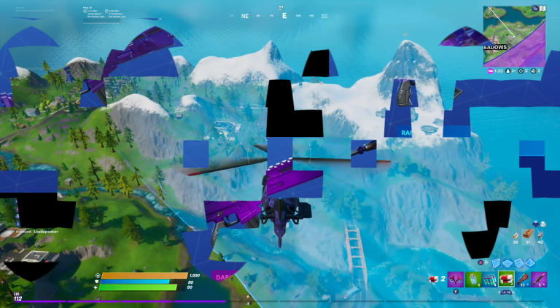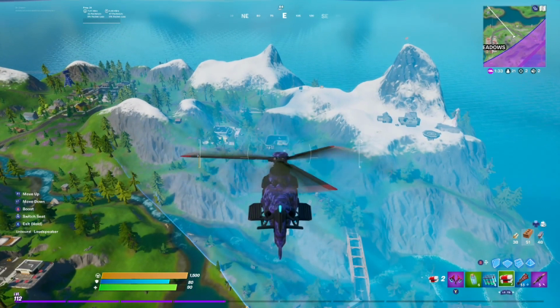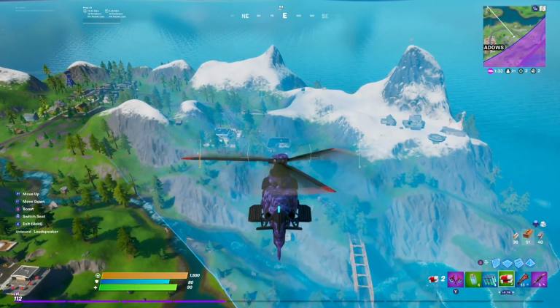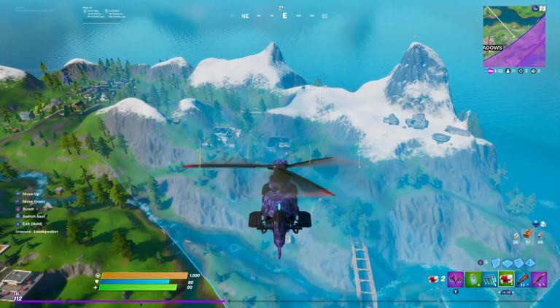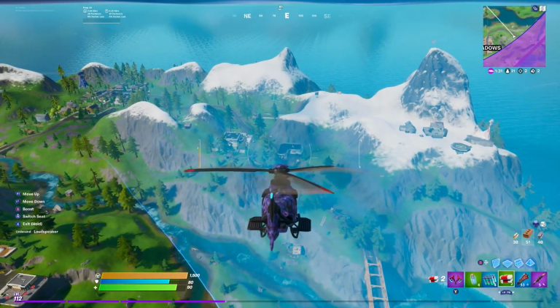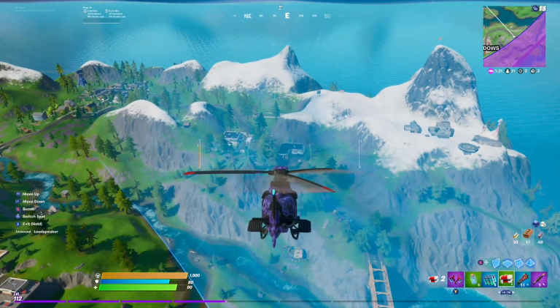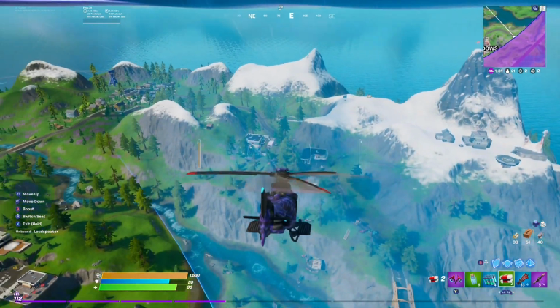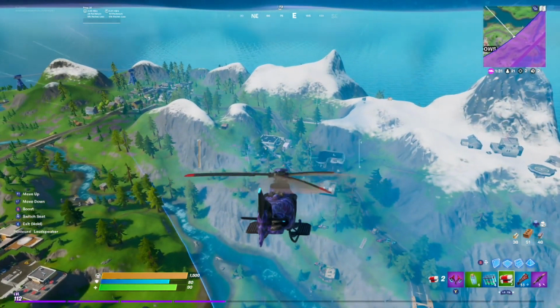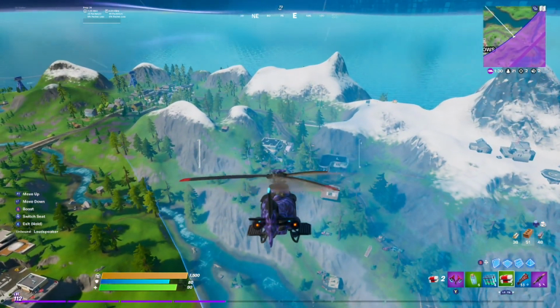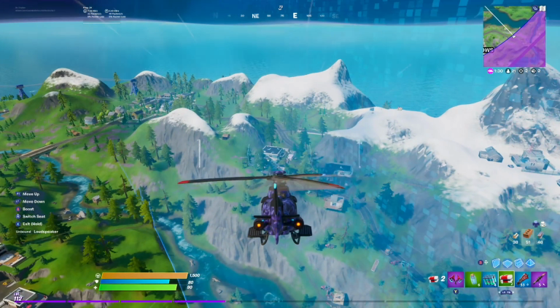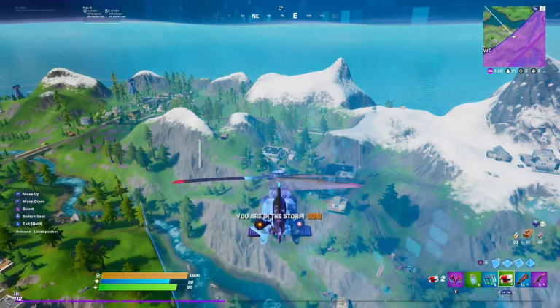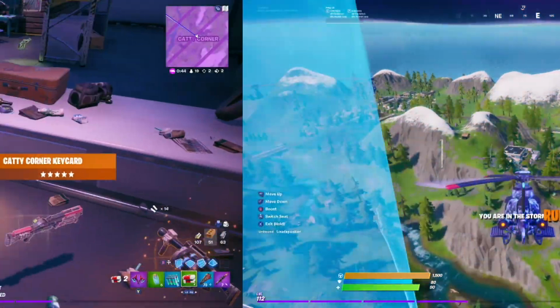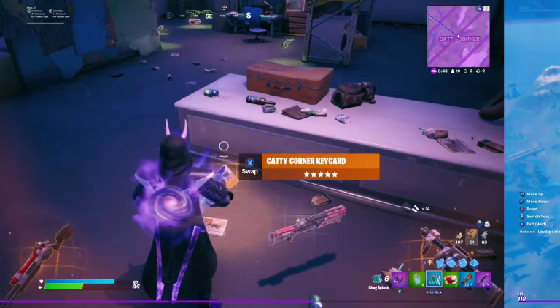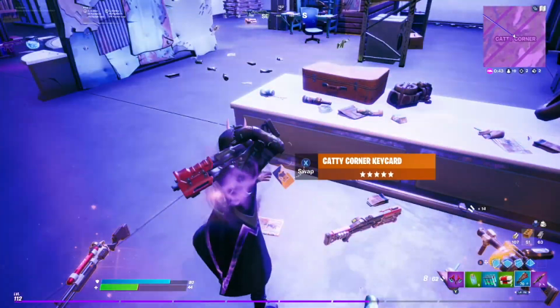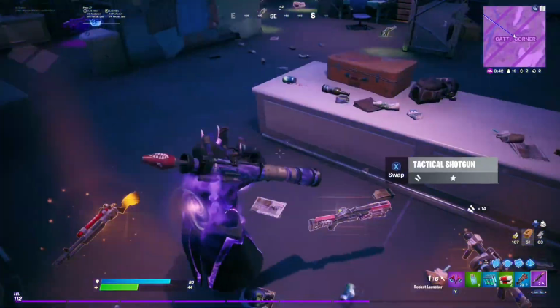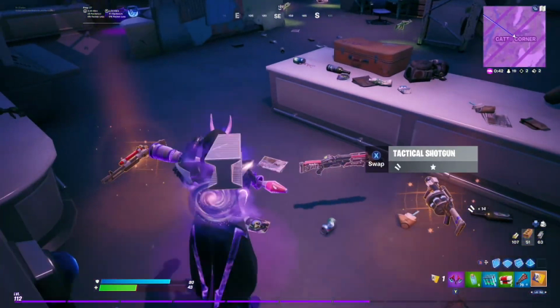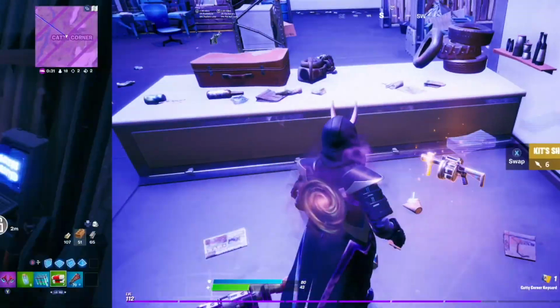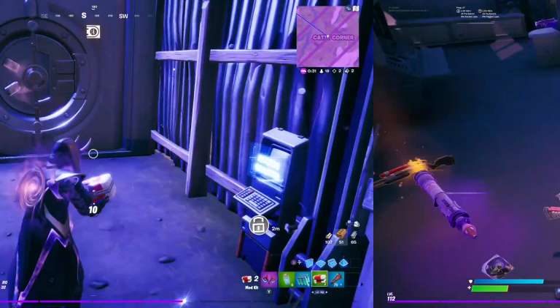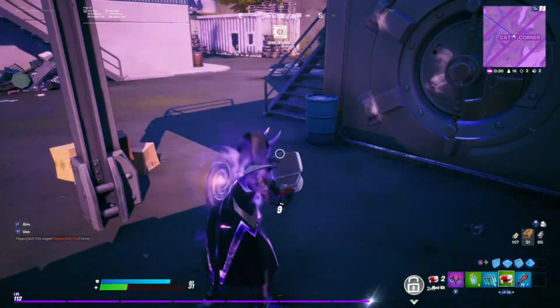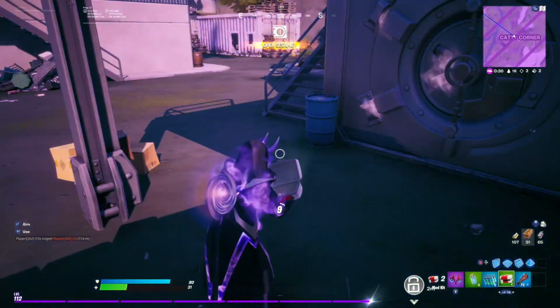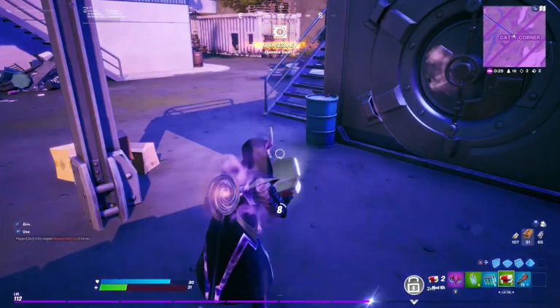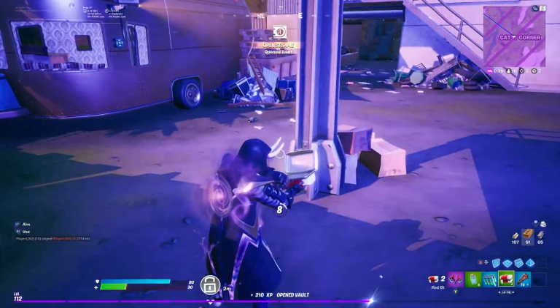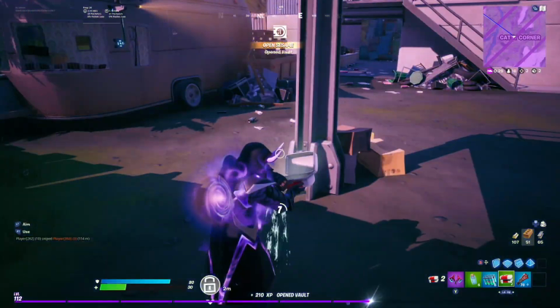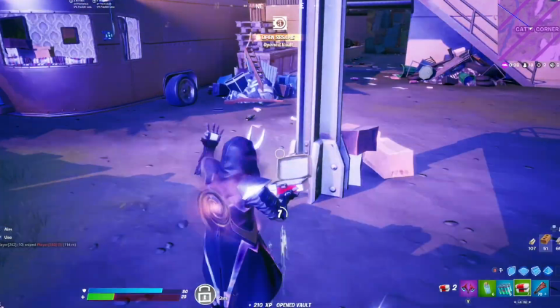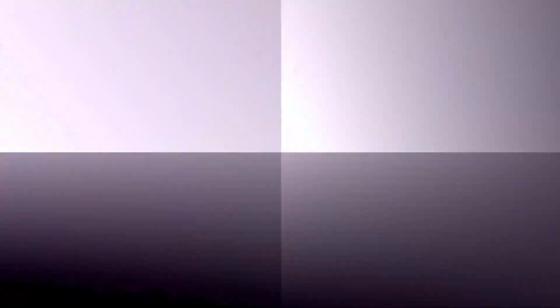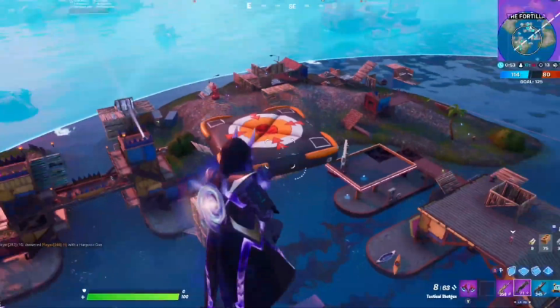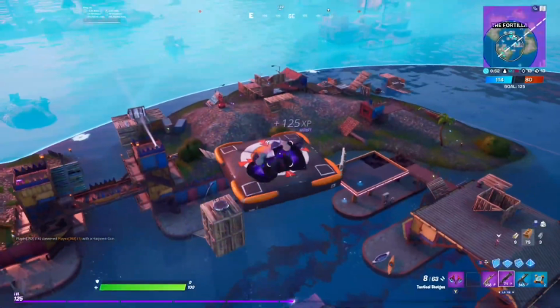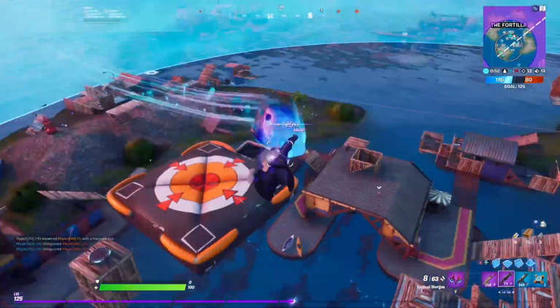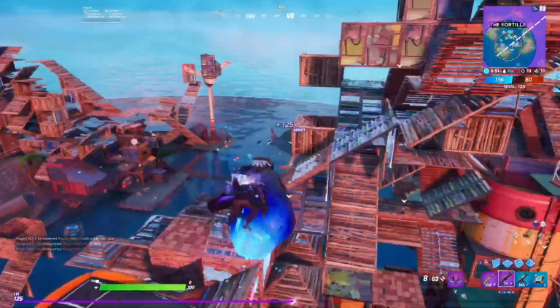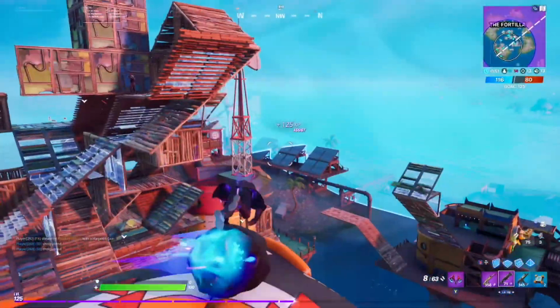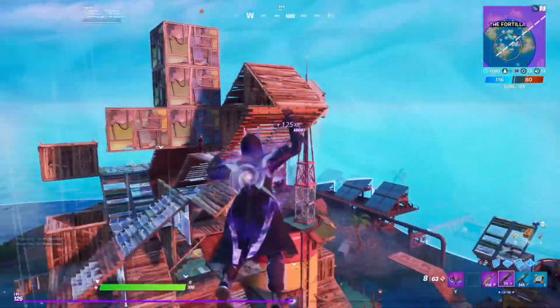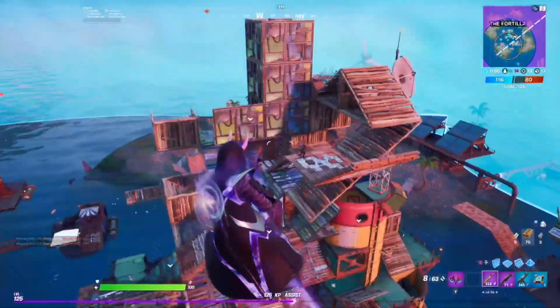That's it for this combo. Fade is one of my new favorite Tier 100 skins, and this is the best combo I was able to put together for him. However, it's just my opinion, and I was limited to the items that I have in my locker. So let me know what you think of this combo, and what your personal Fade combo is.